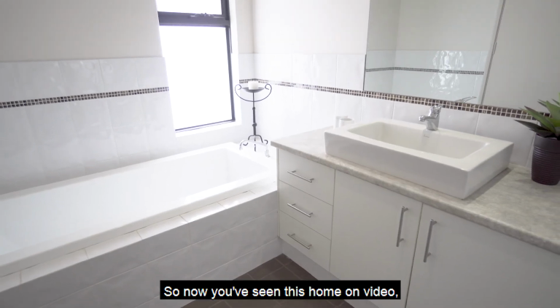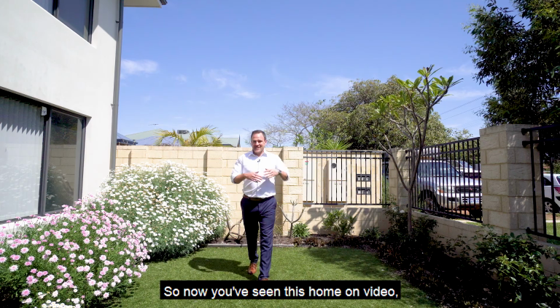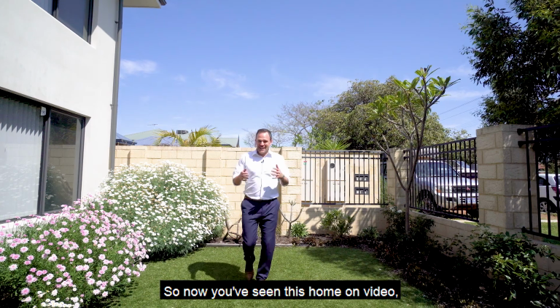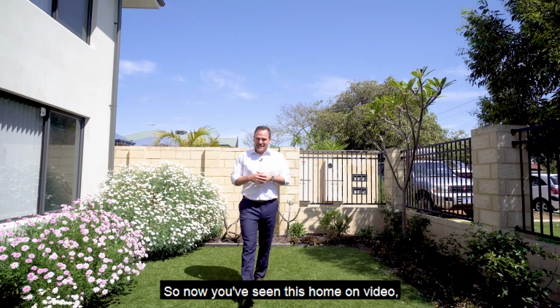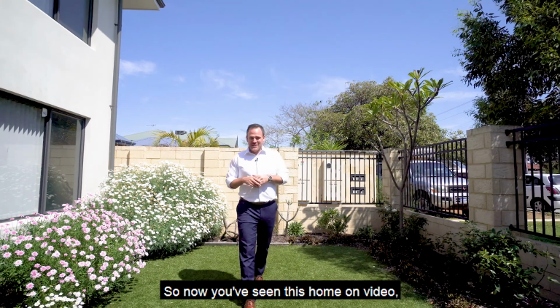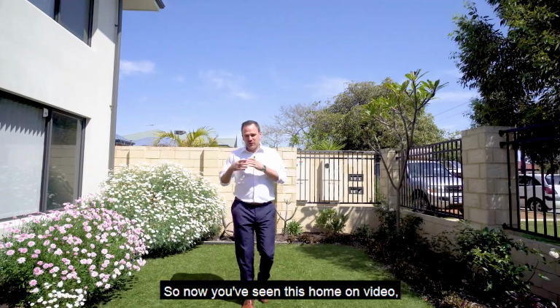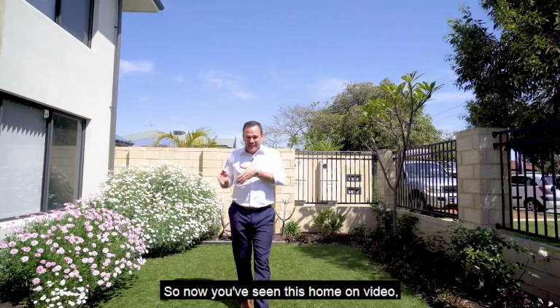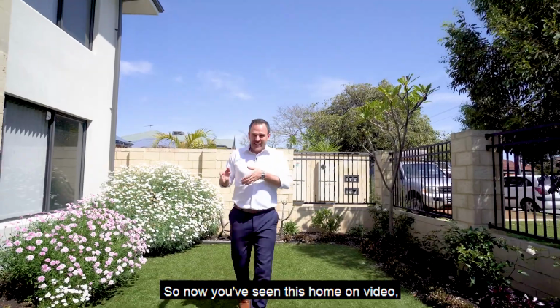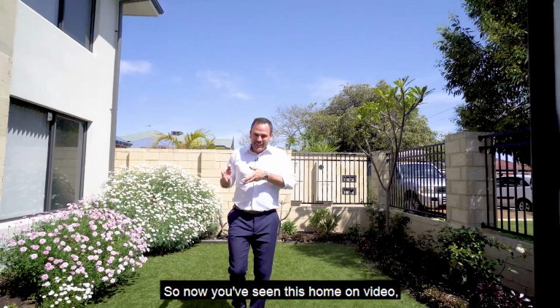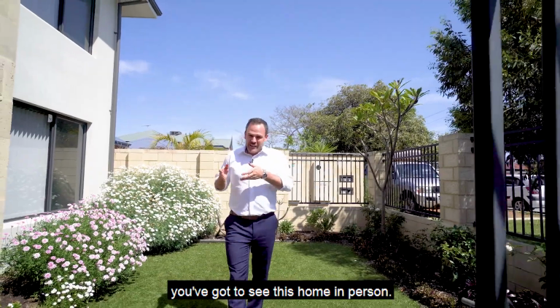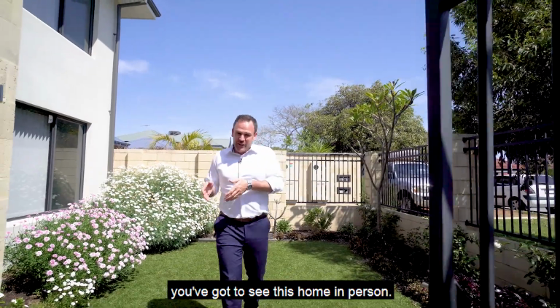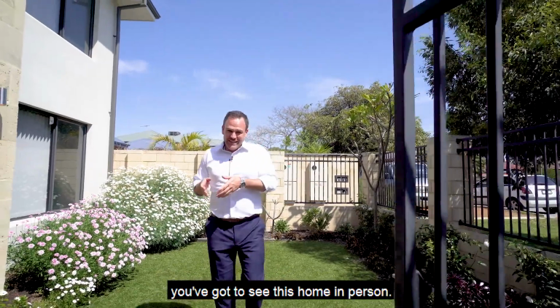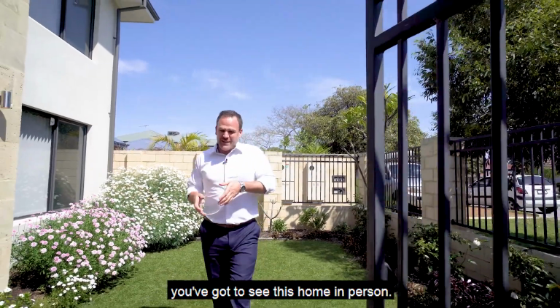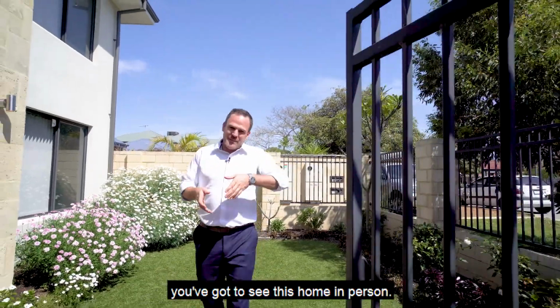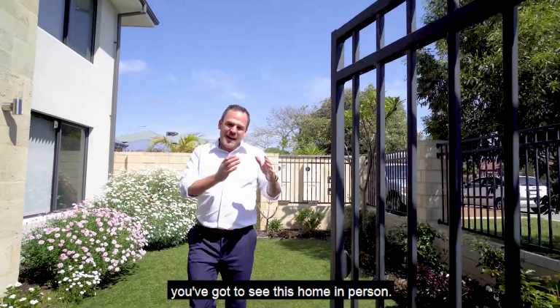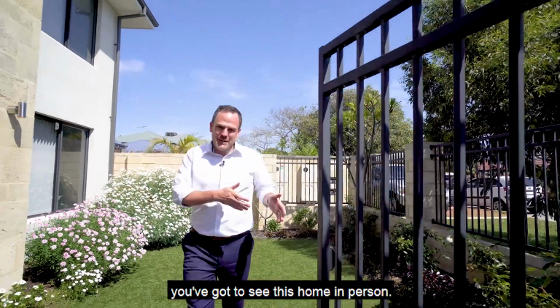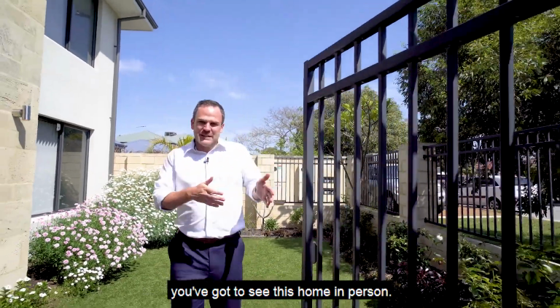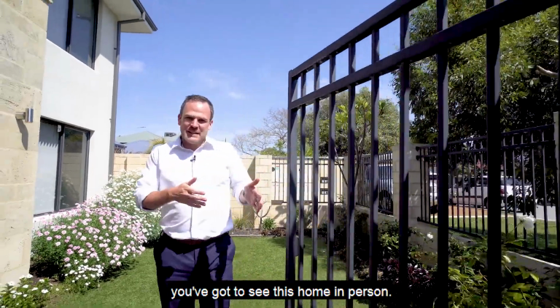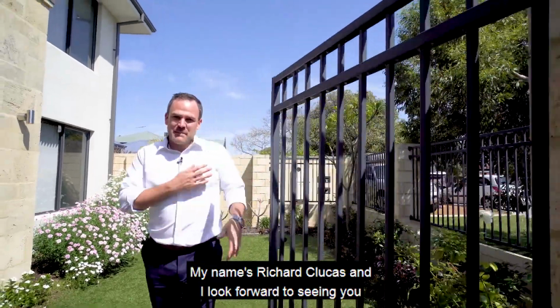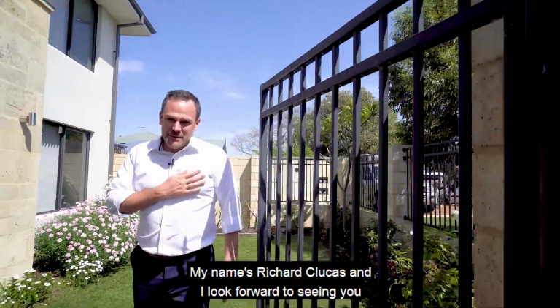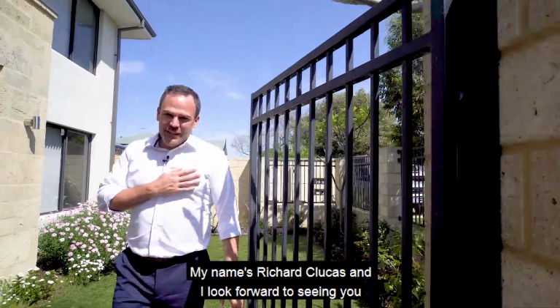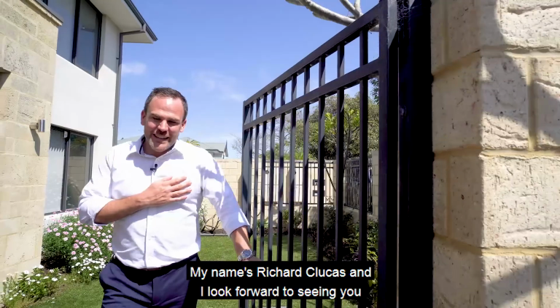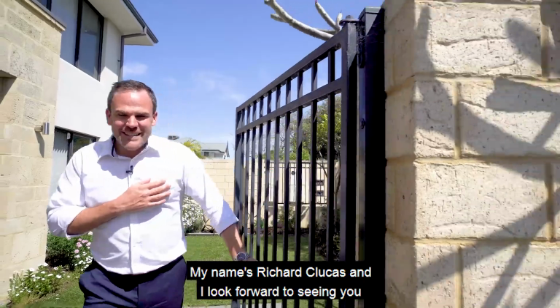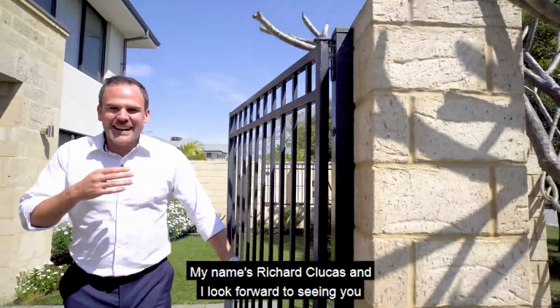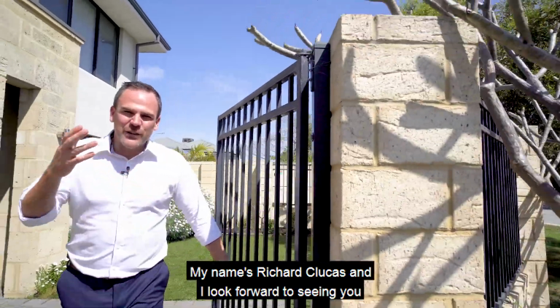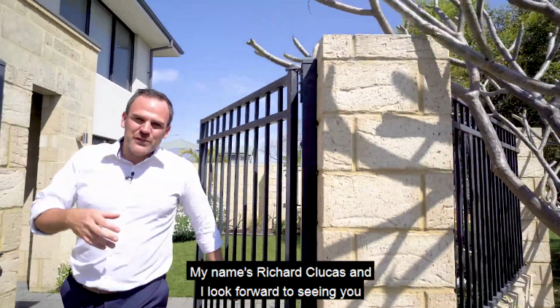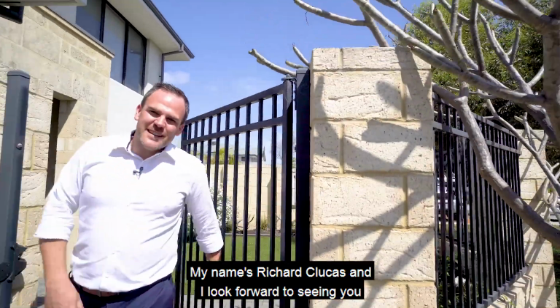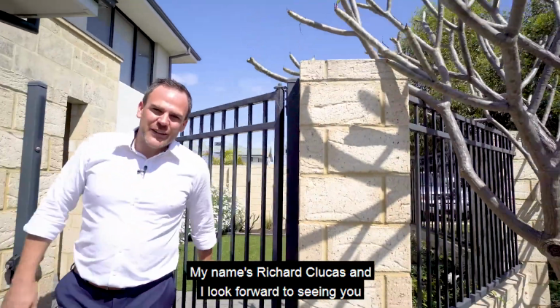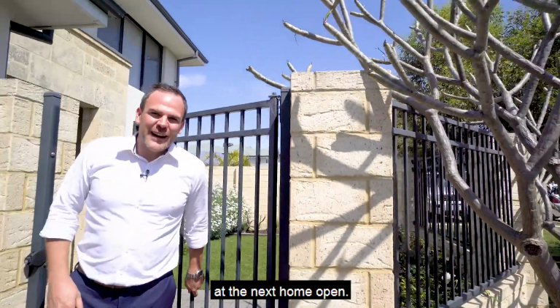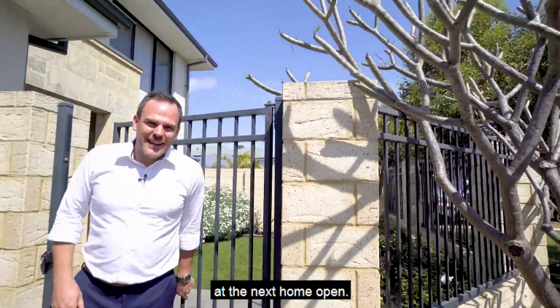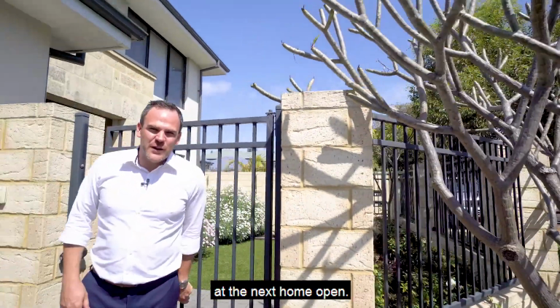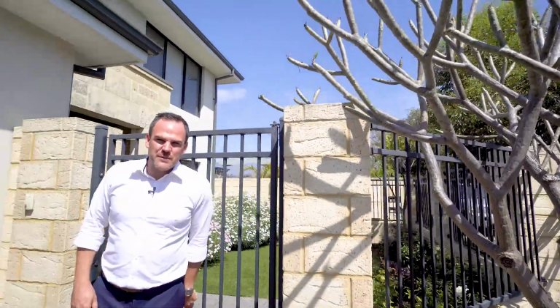Now that you've seen this home on video, you've got to see it in person. I look forward to seeing you at the next home open.